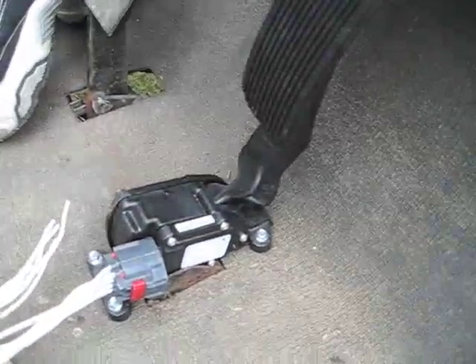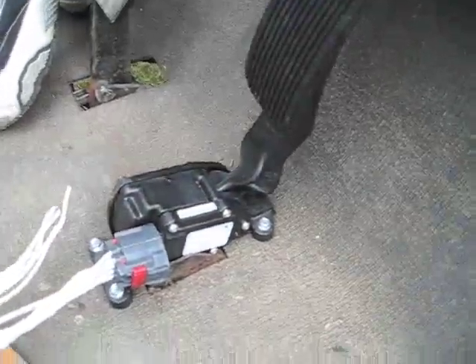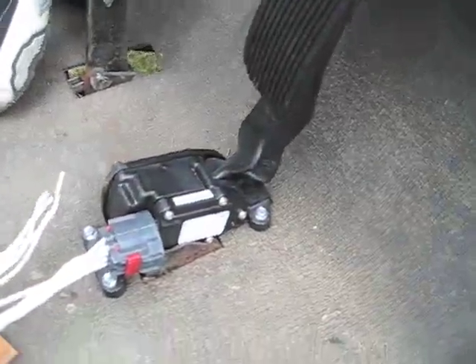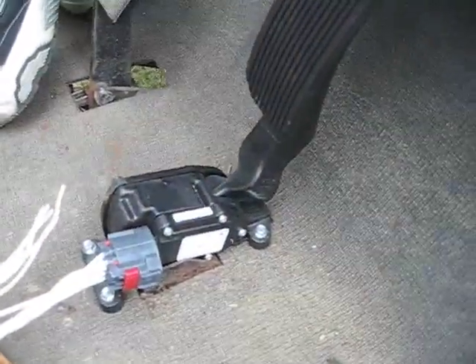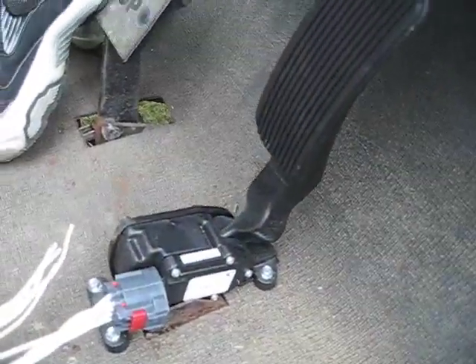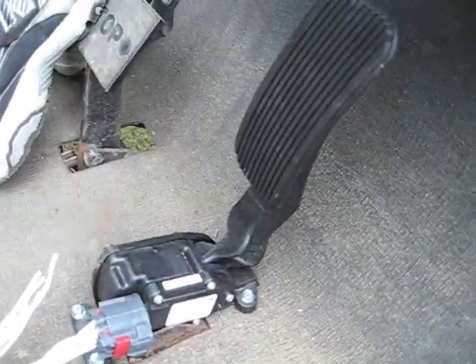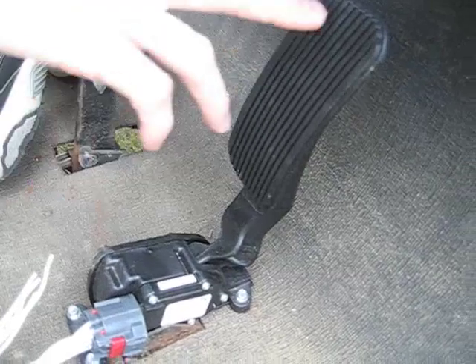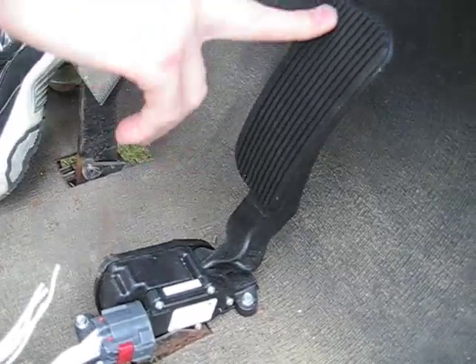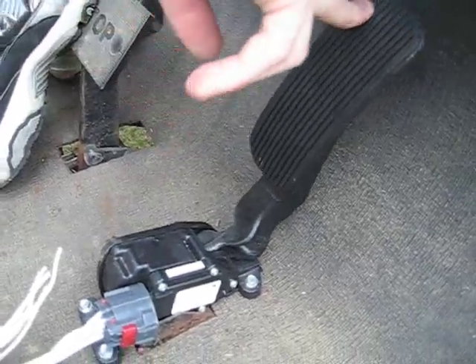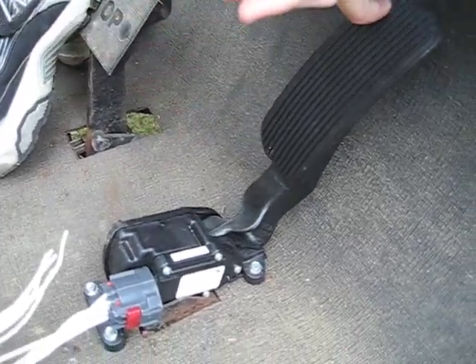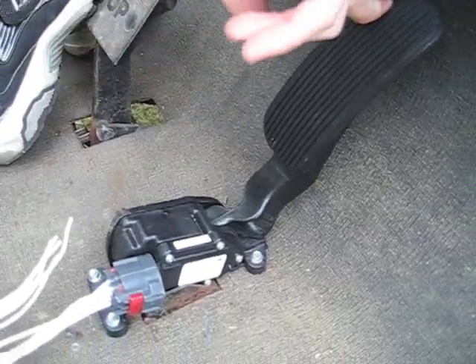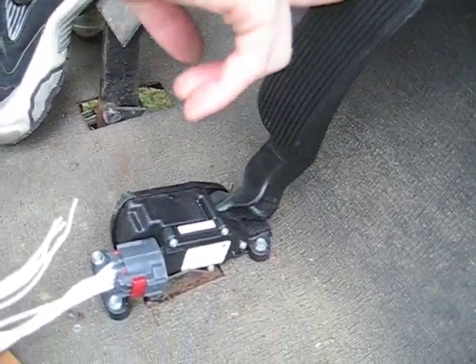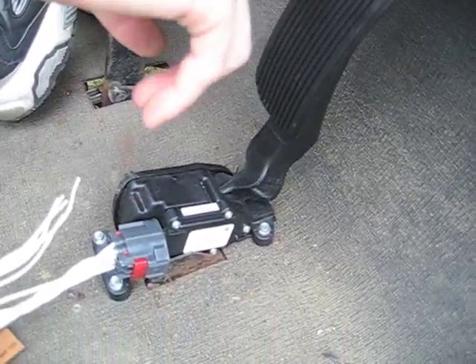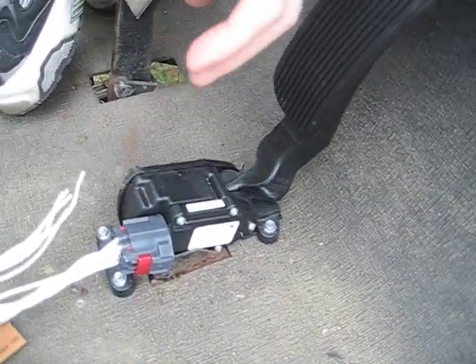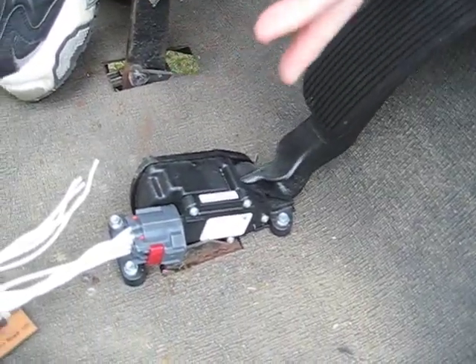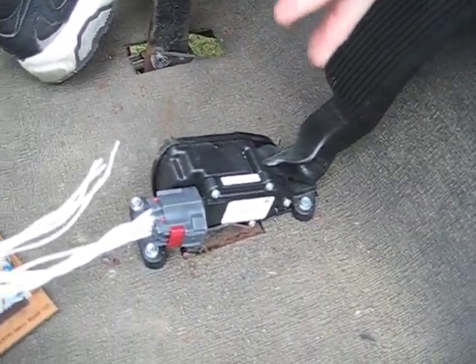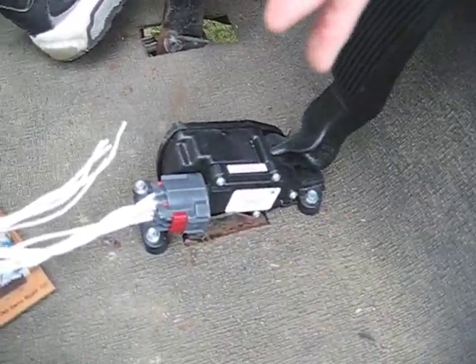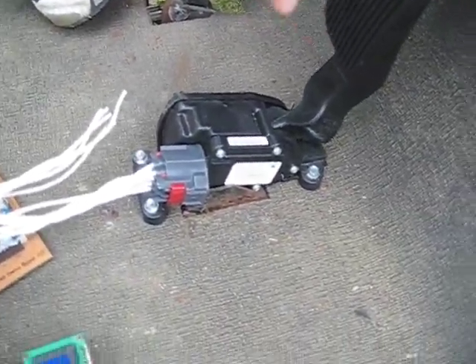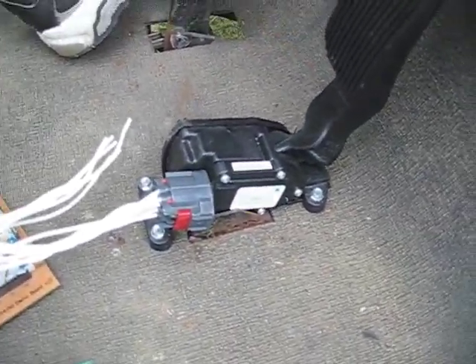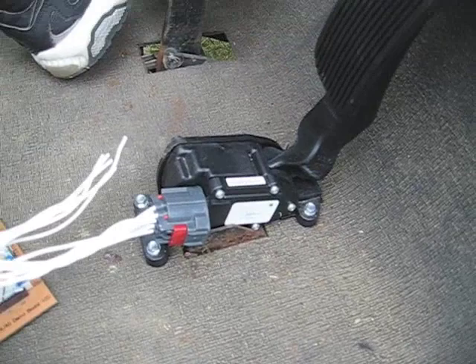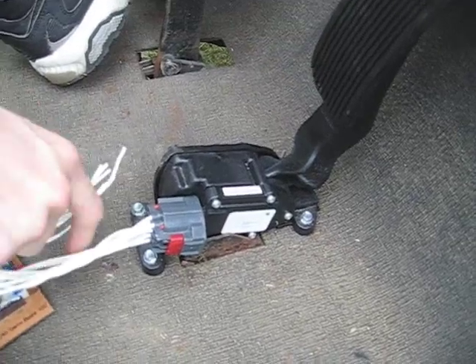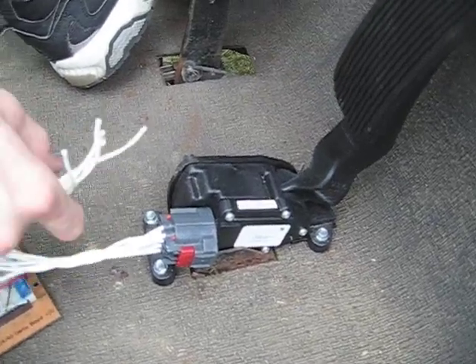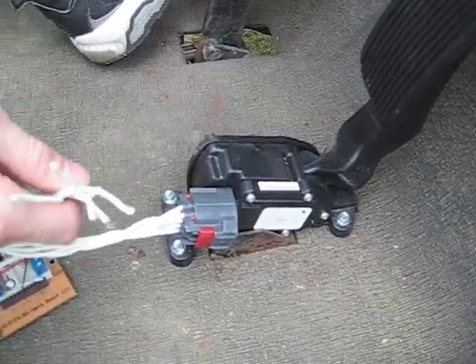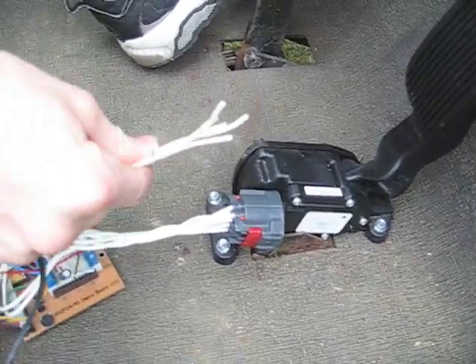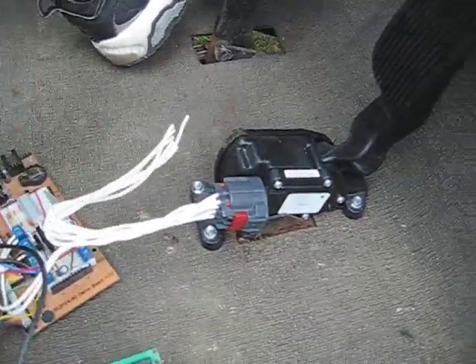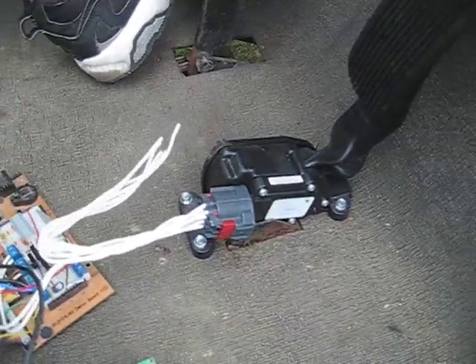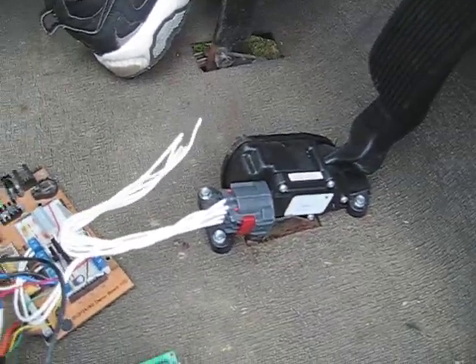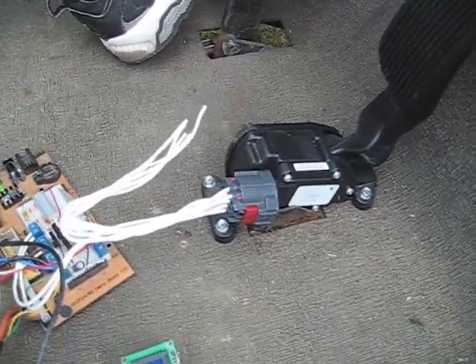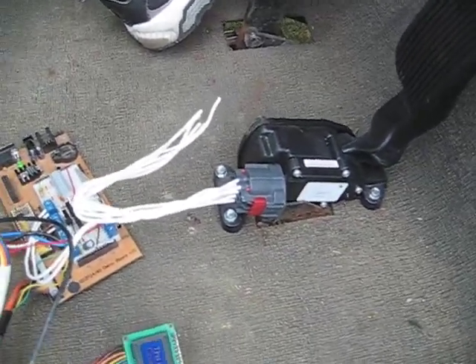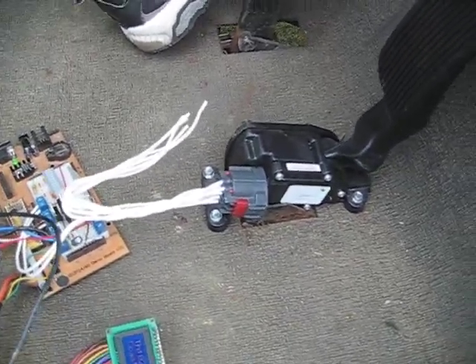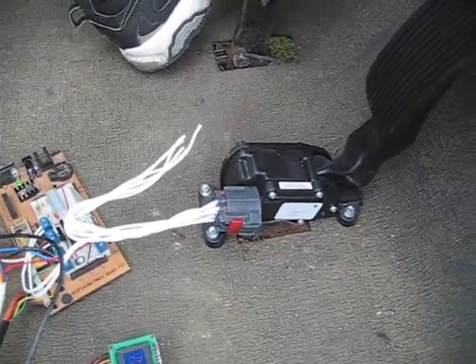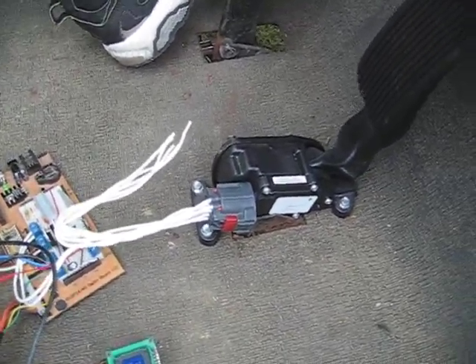Digital pedal out of a Ford 500. There's actually three potentiometers in there, only using one right now, but I hope to hook those up later on for more accuracy.